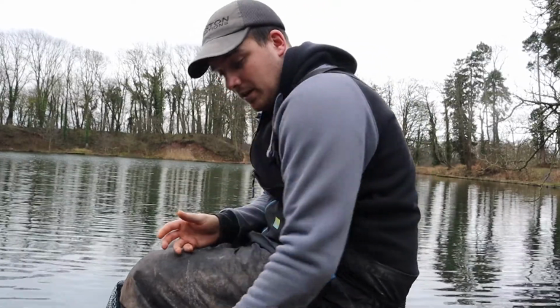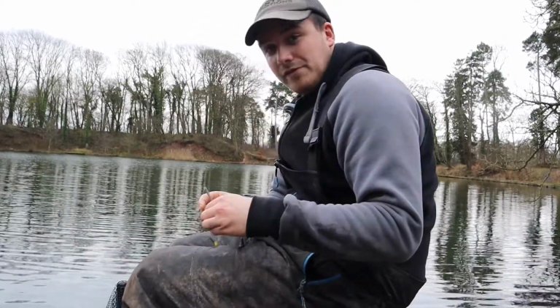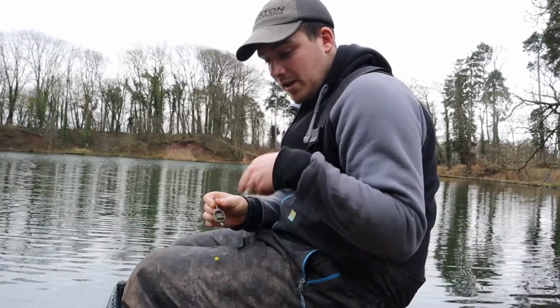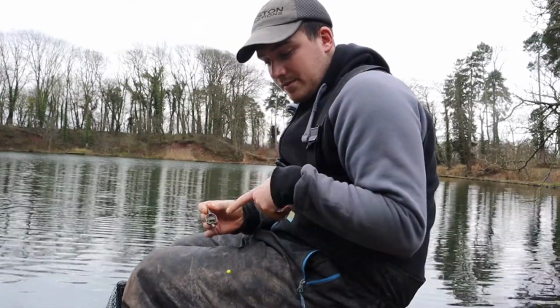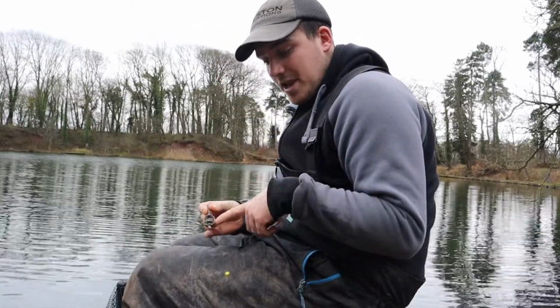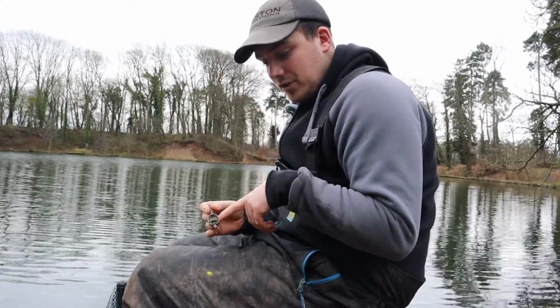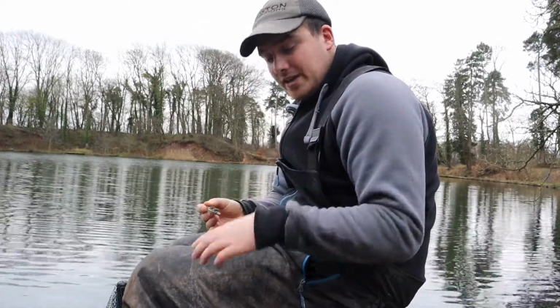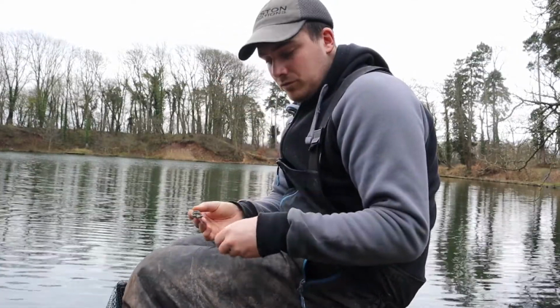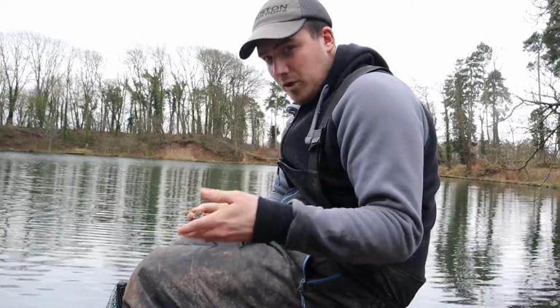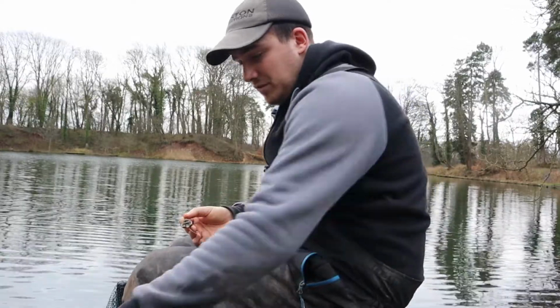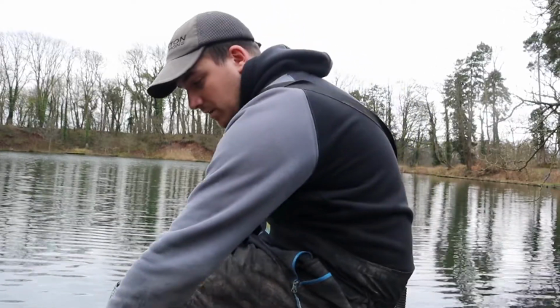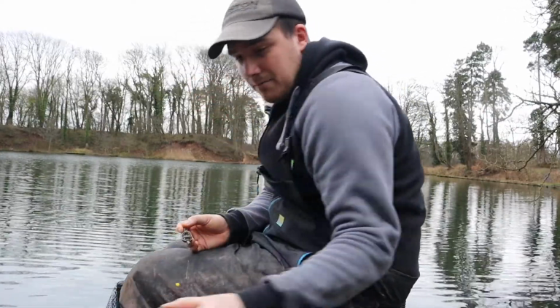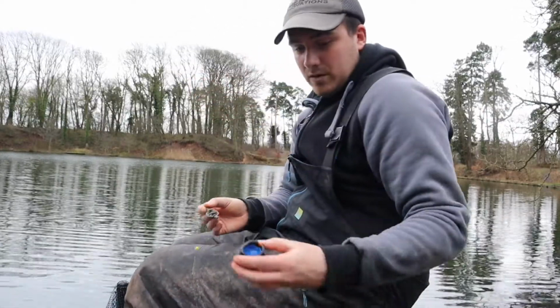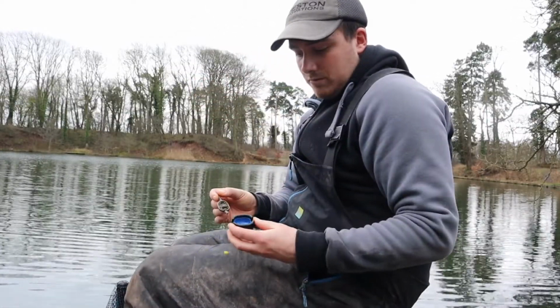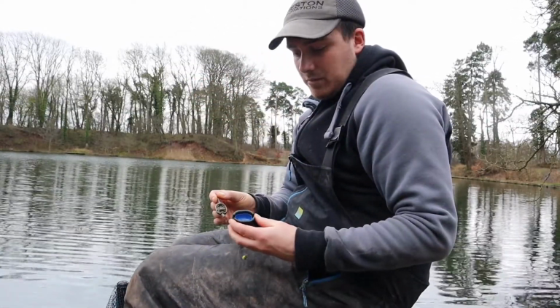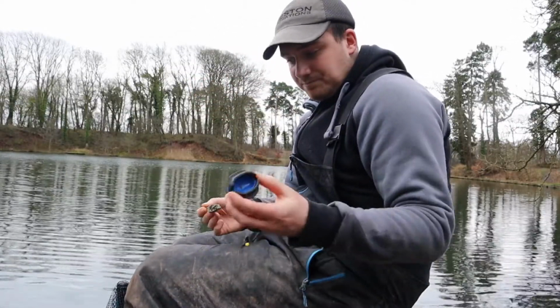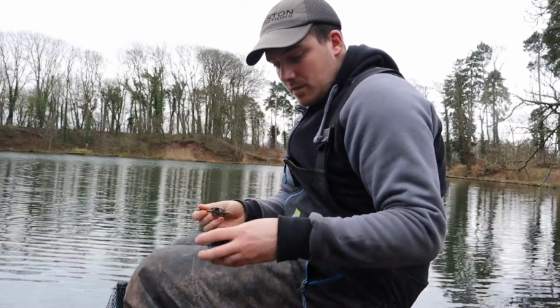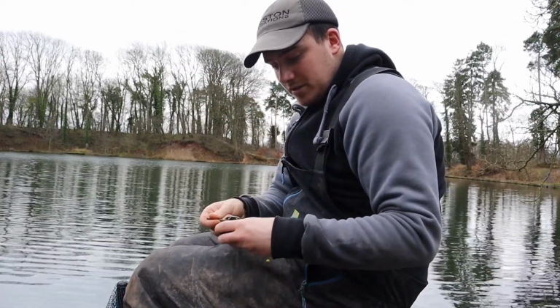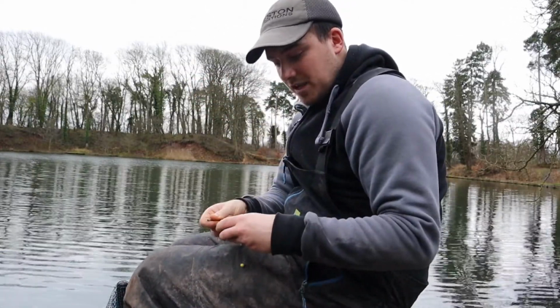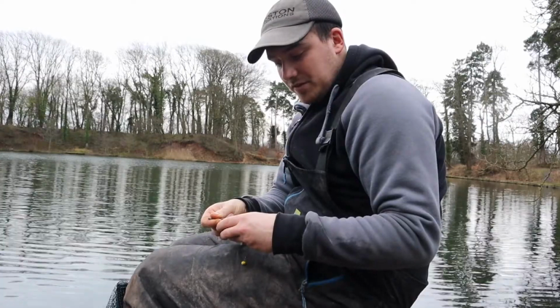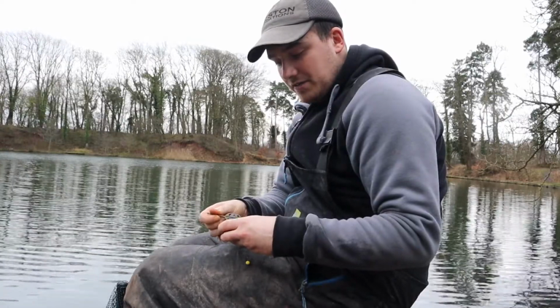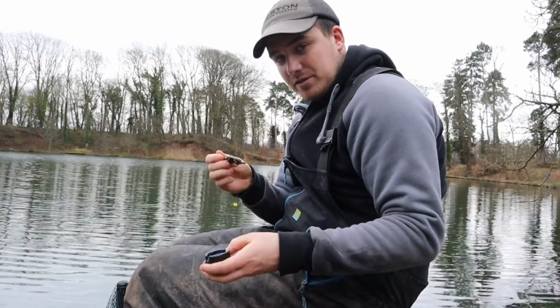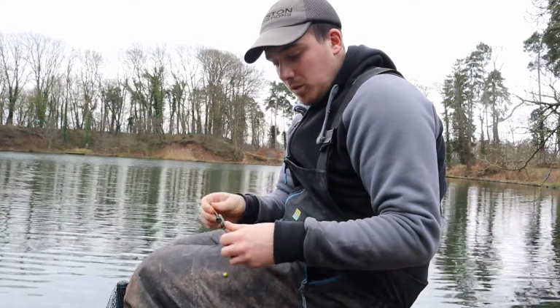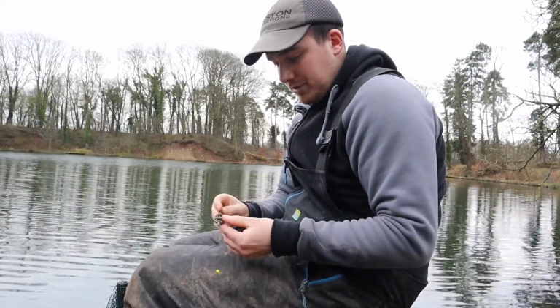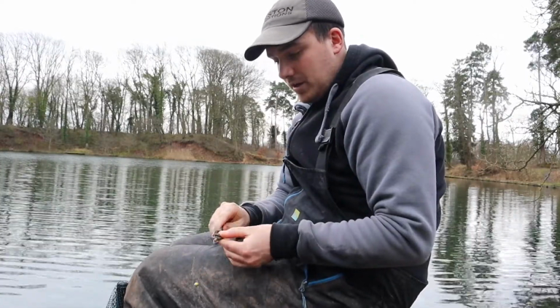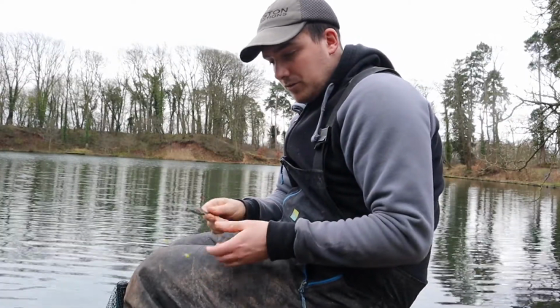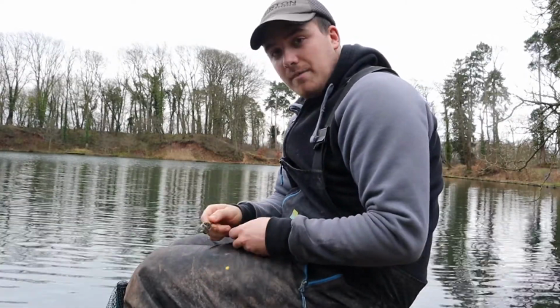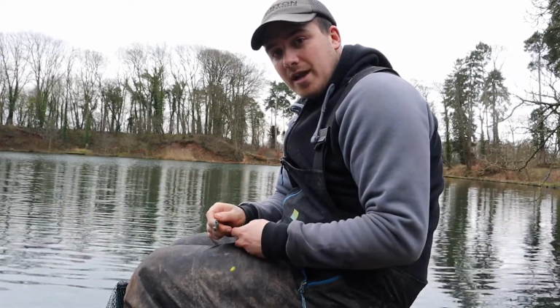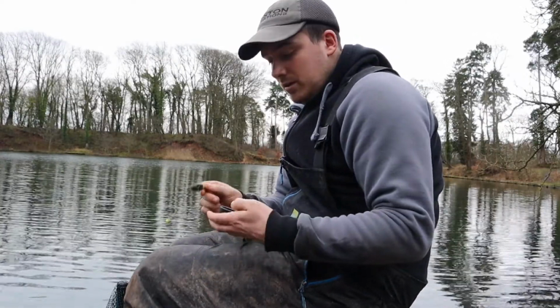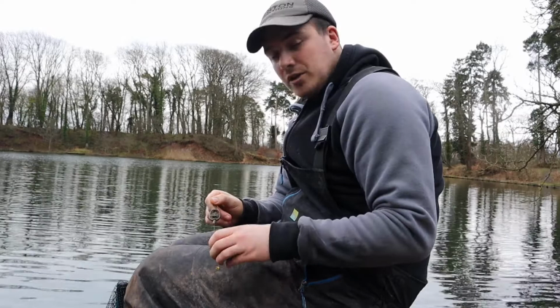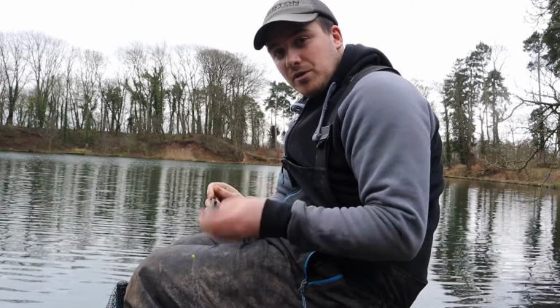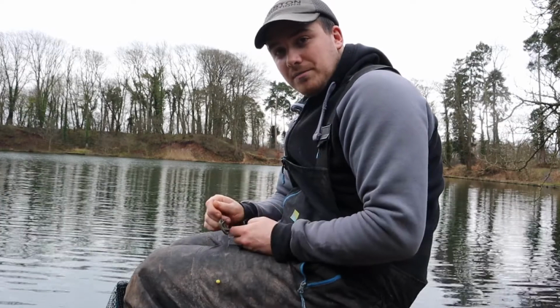A method feeder — this time I've just got an elasticated one just for the purpose of this video — and a mold, which is that one there, which is the correct size for this size of feeder, which is a small one from Preston. So we're just going to grab our bait, load it up, and show you how simple it can be.